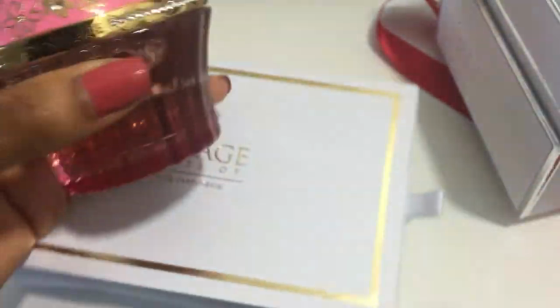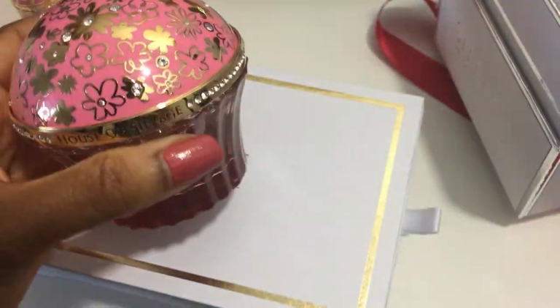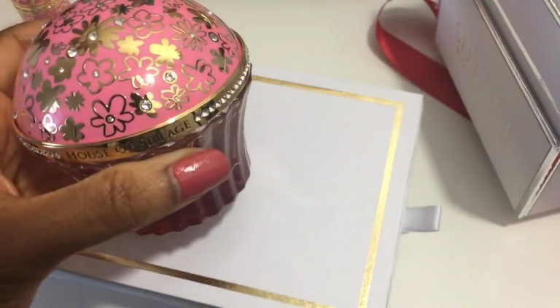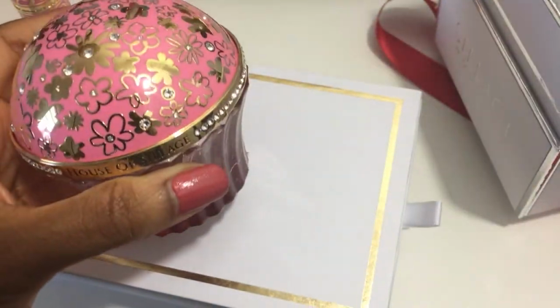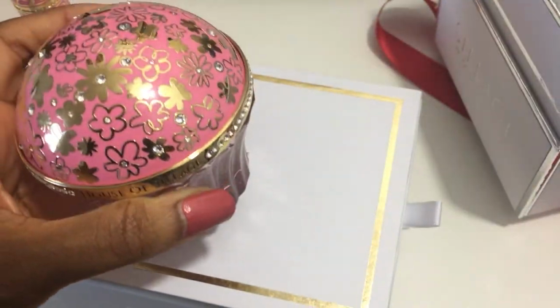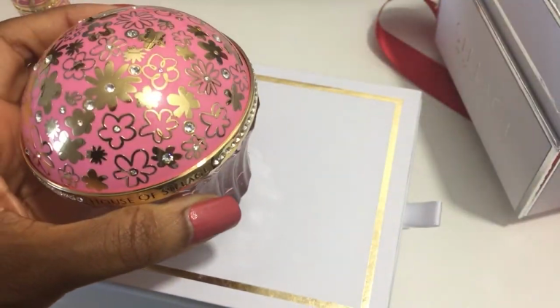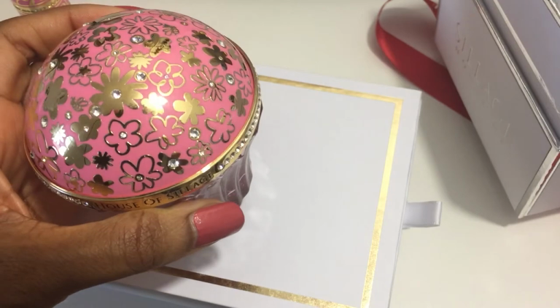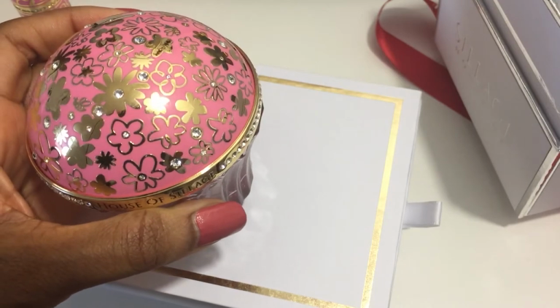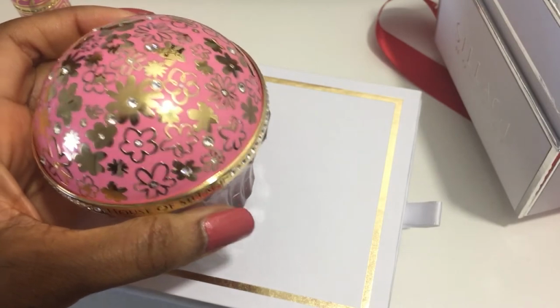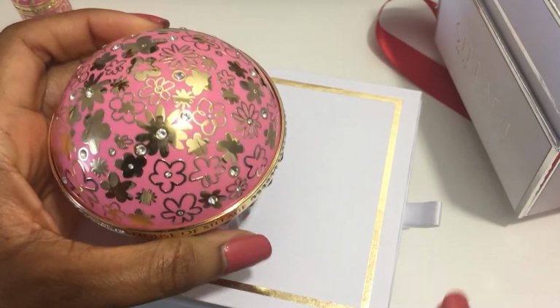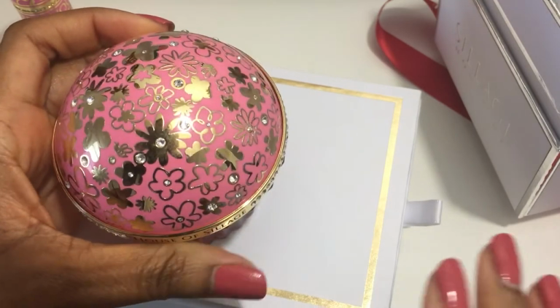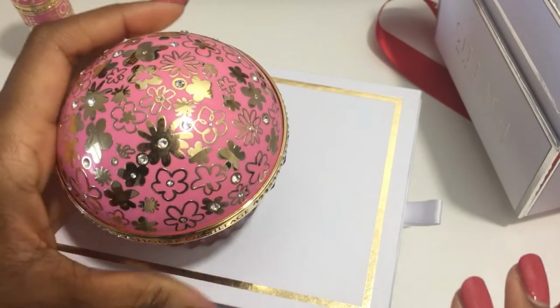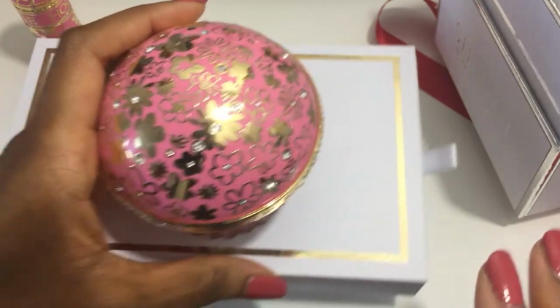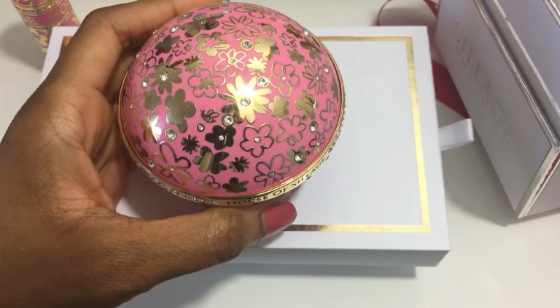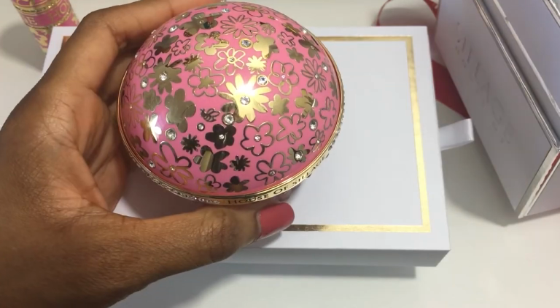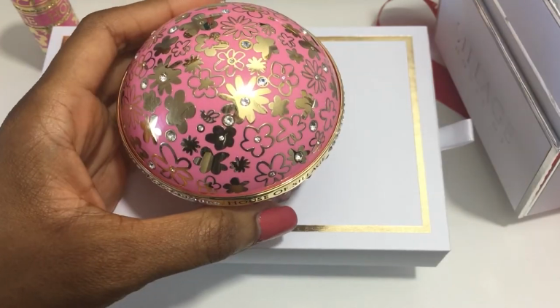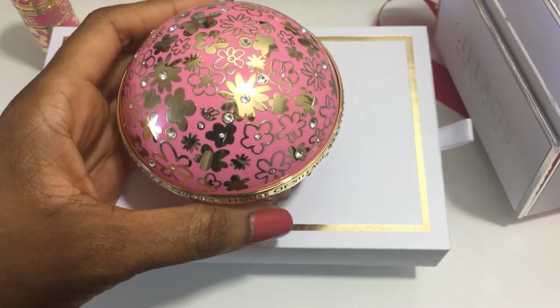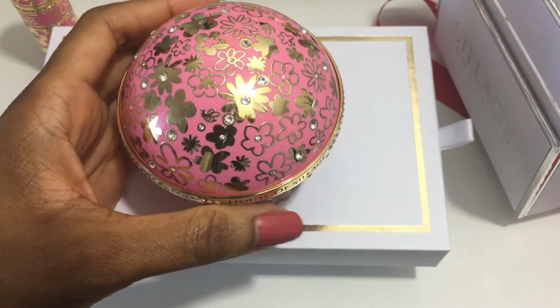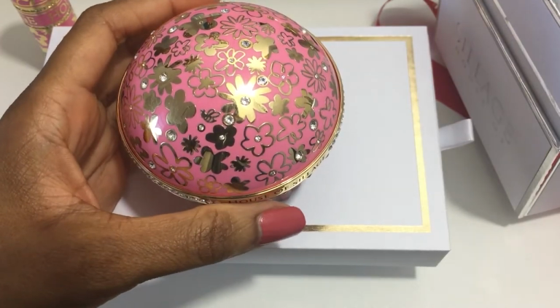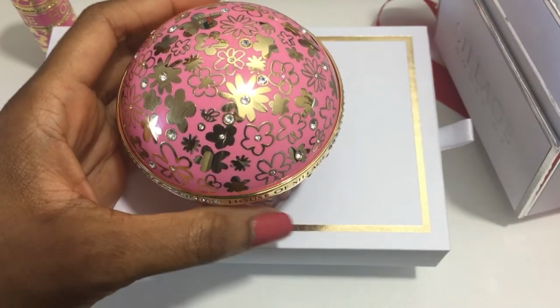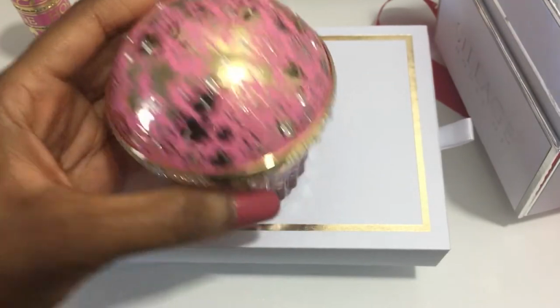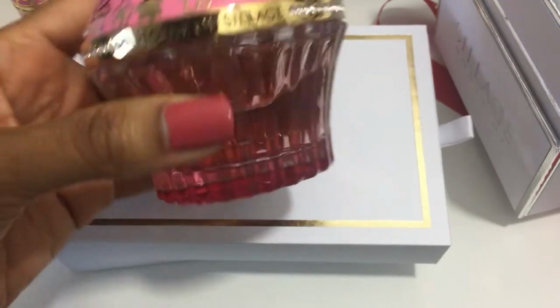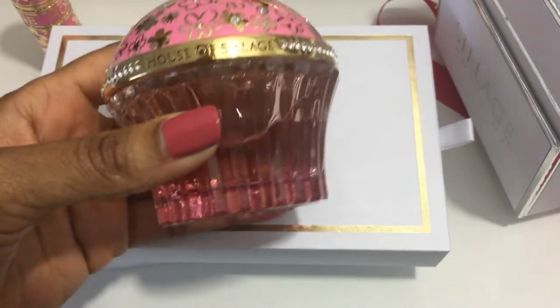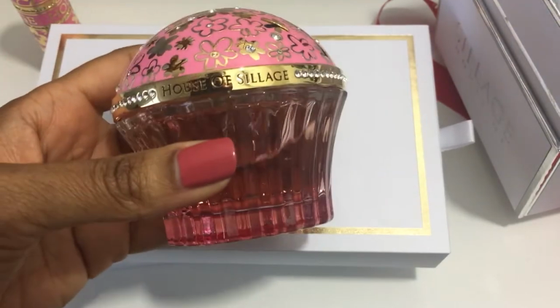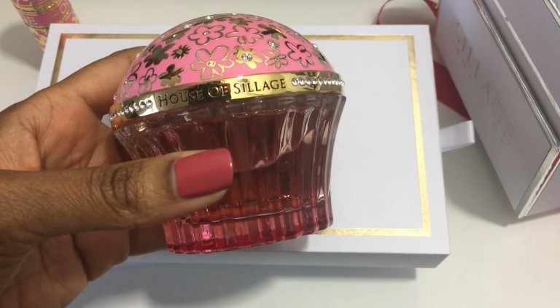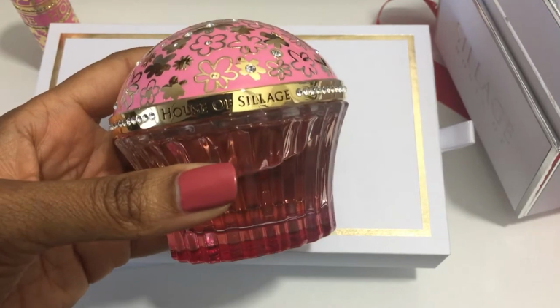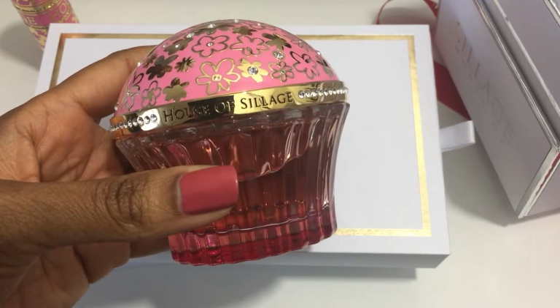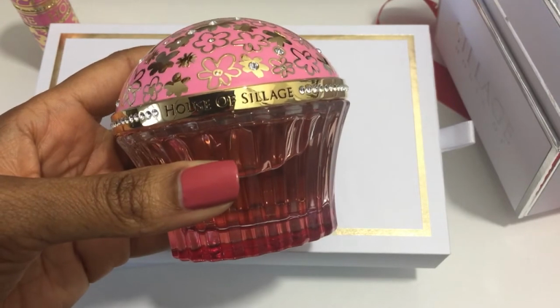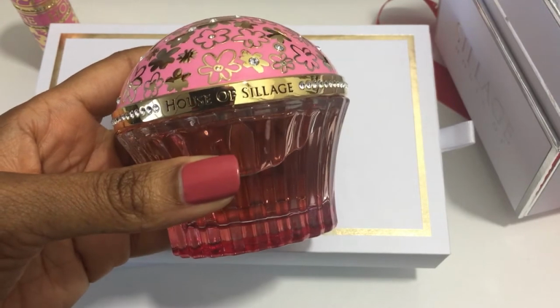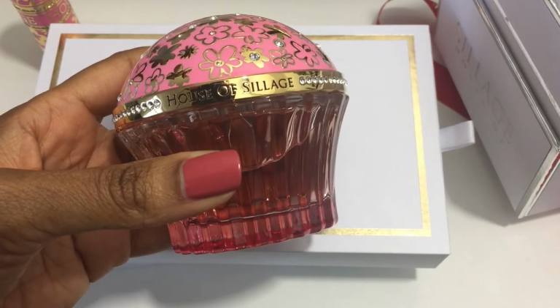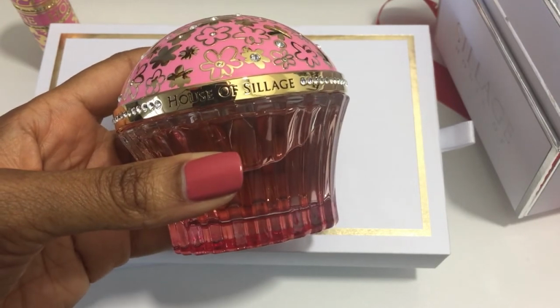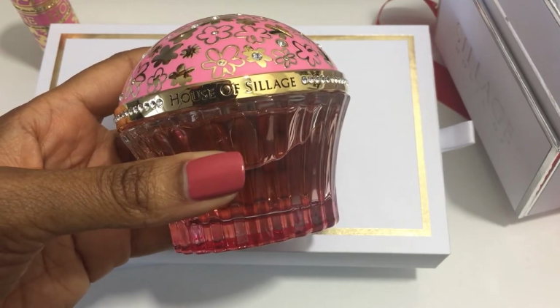That still means that I need to get Passion de L'Amour. Hopefully that will go on sale soon.